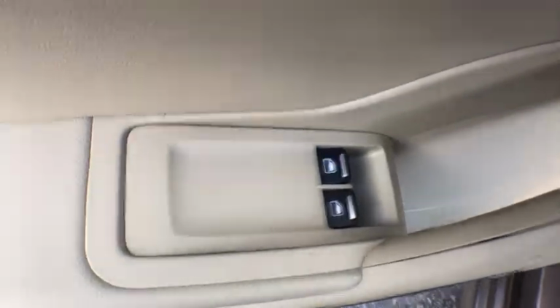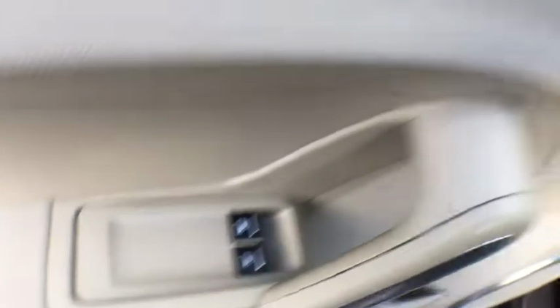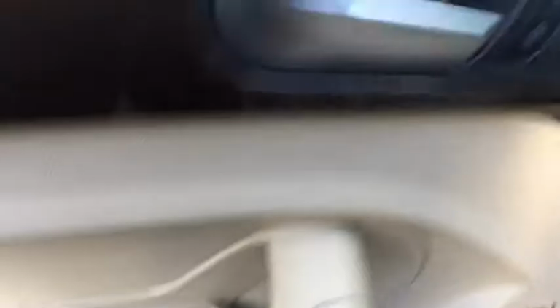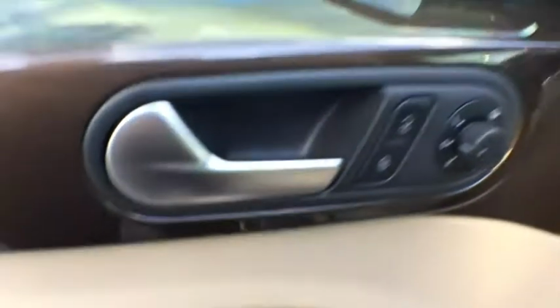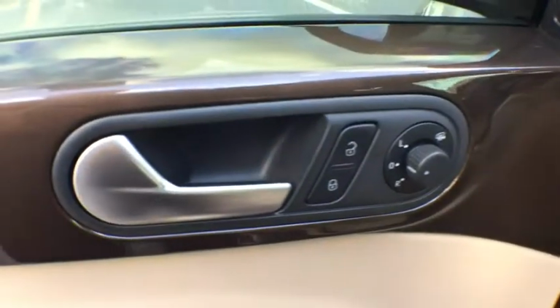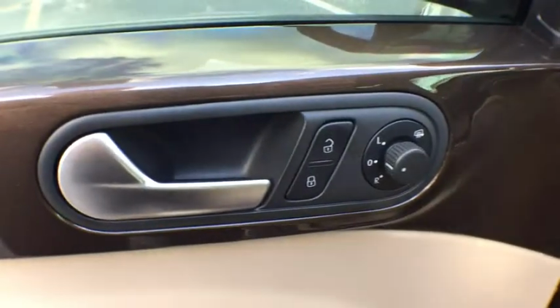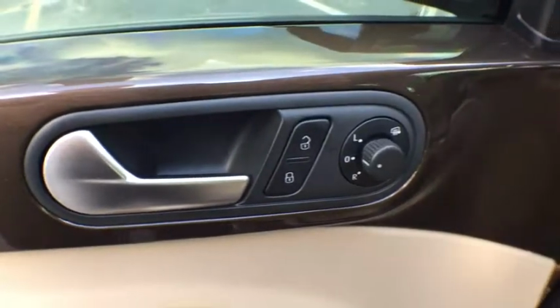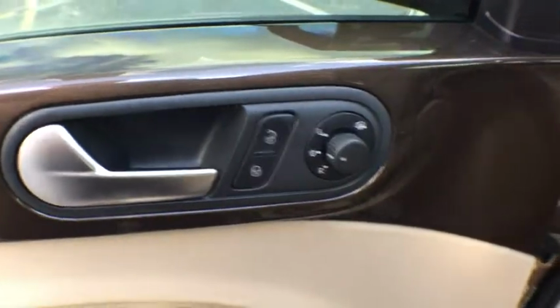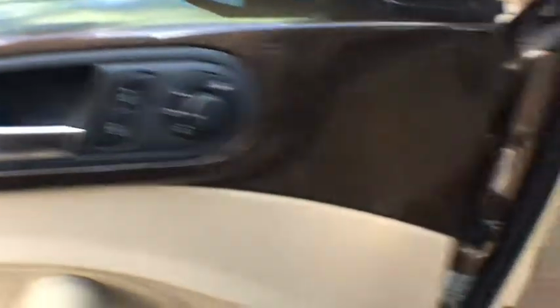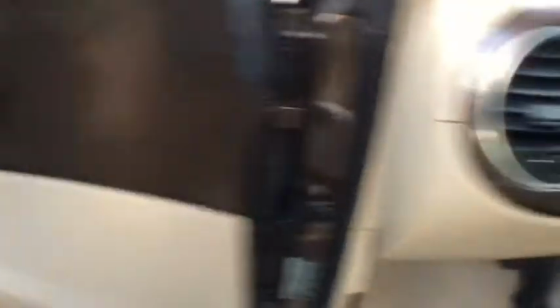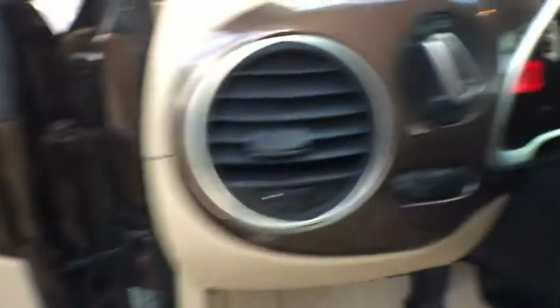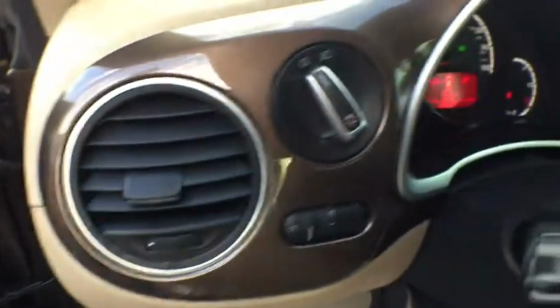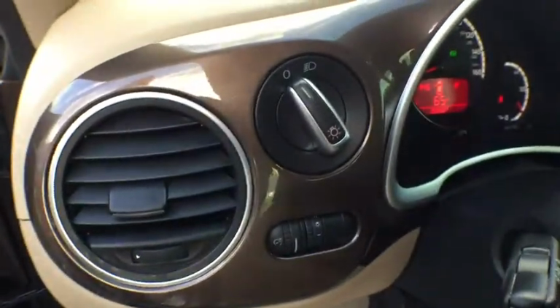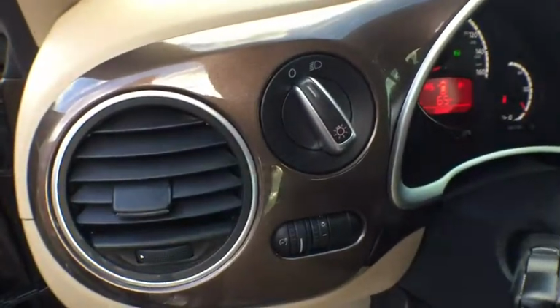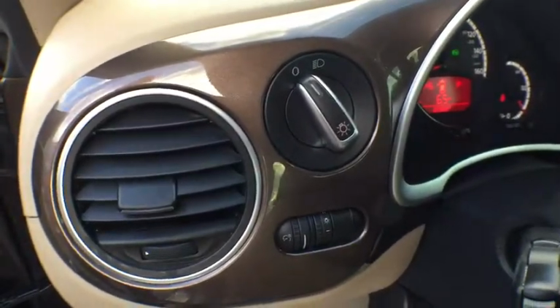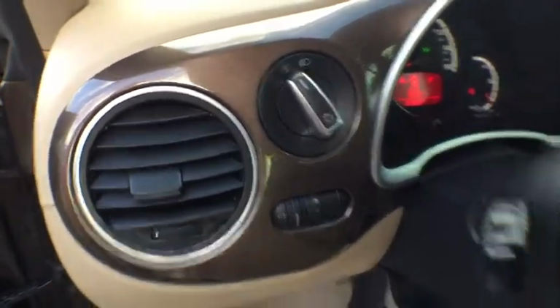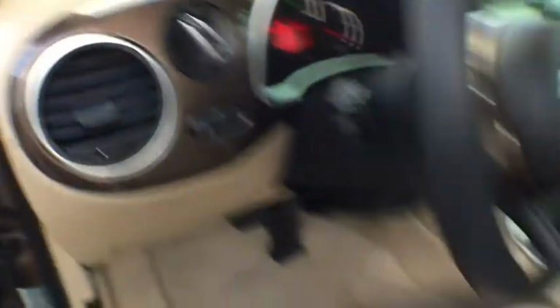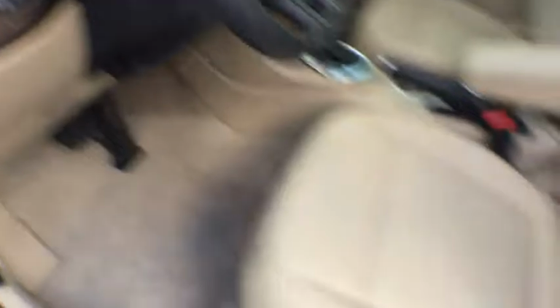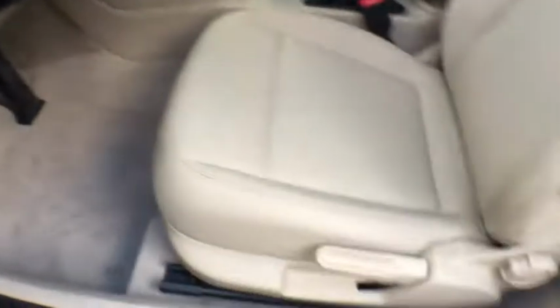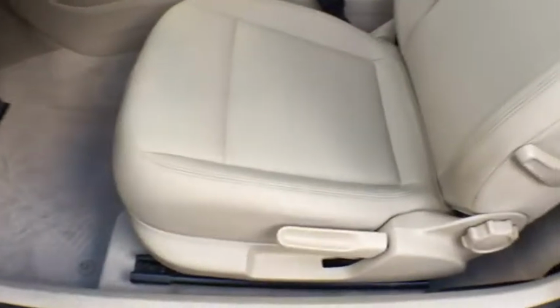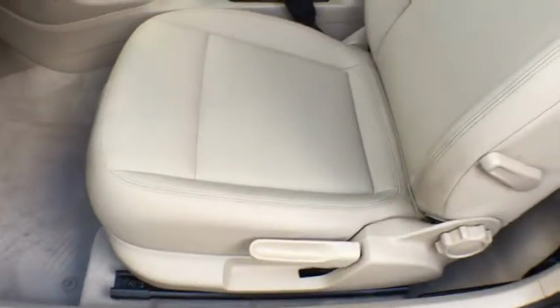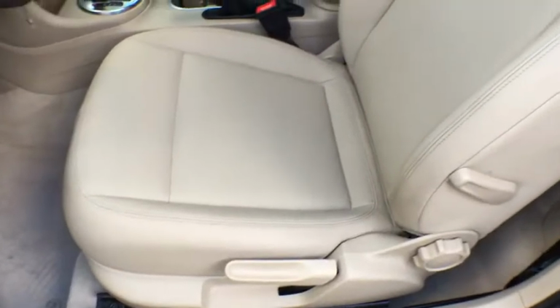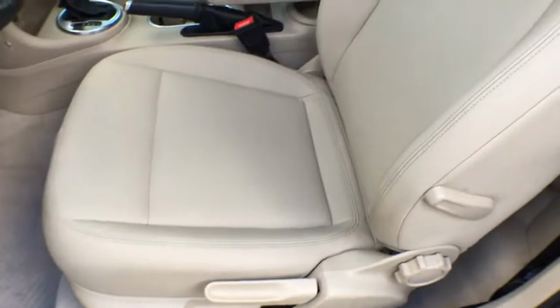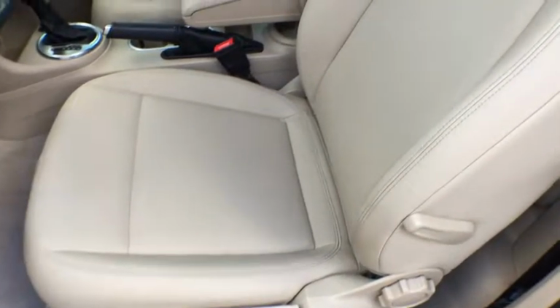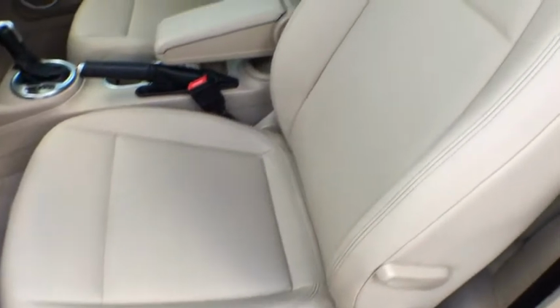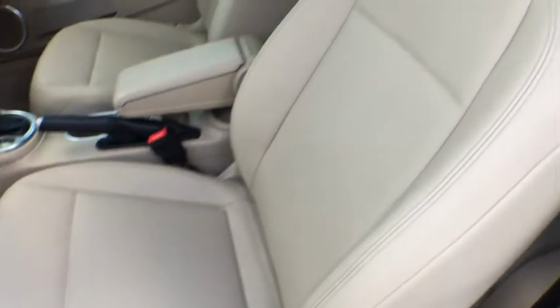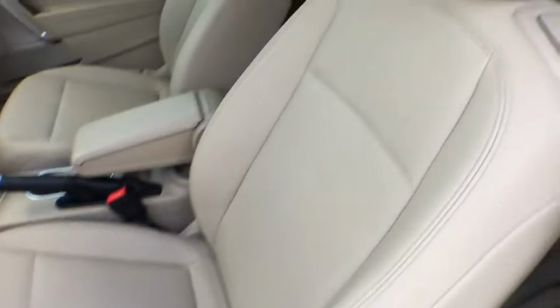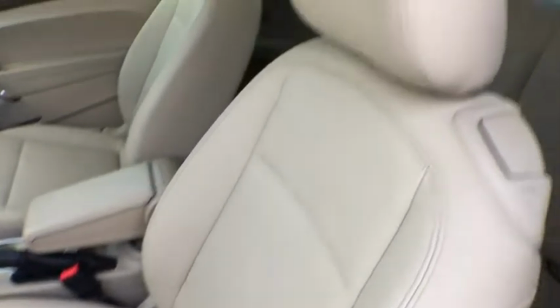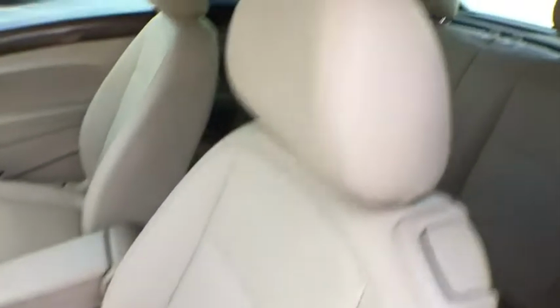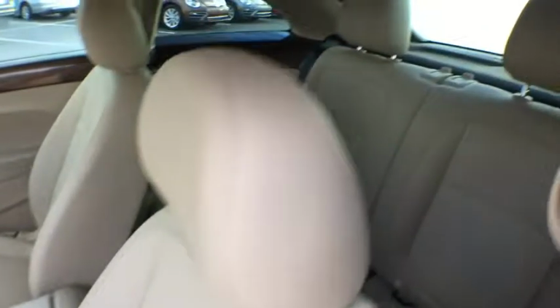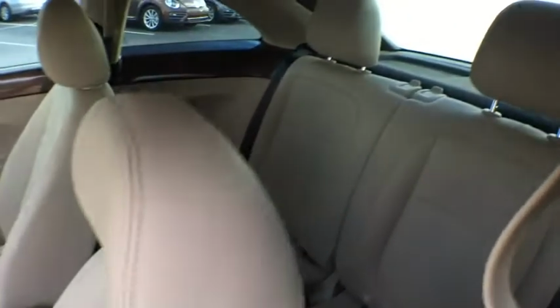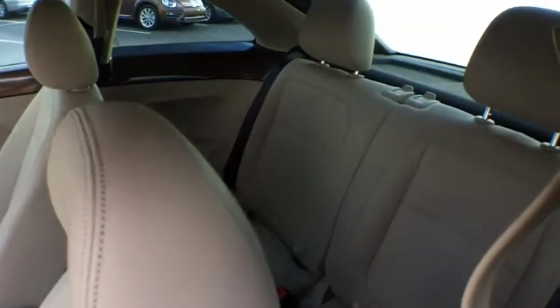Aluminum wheels, floor mats, cruise control, AM FM stereo radio, front-wheel drive, rear defrost, power windows, passenger airbag, CD player, MP3 player.